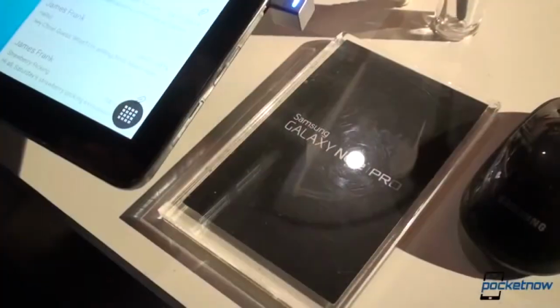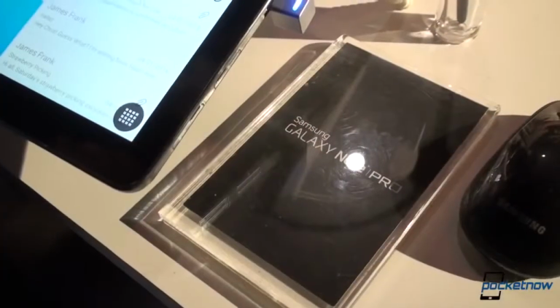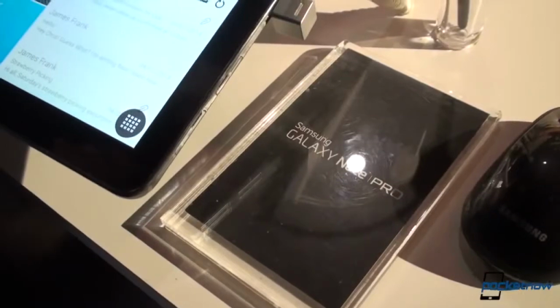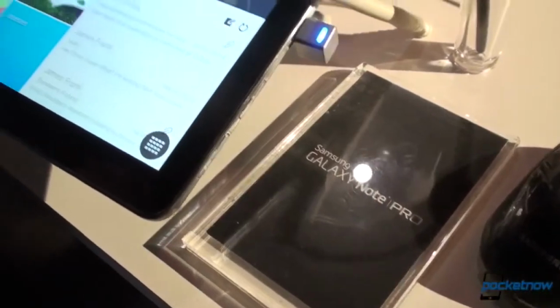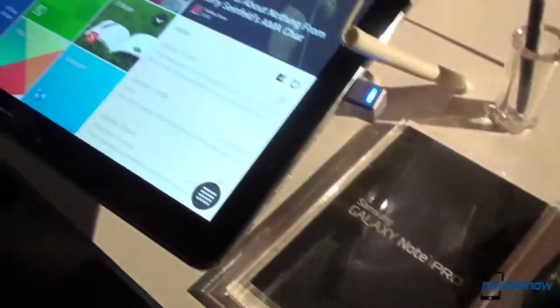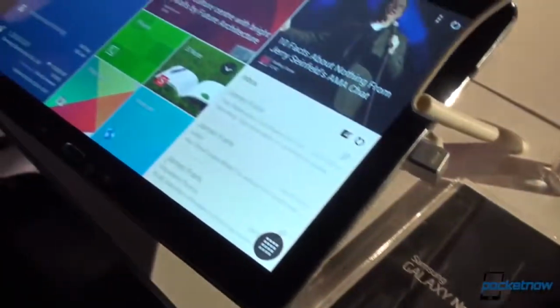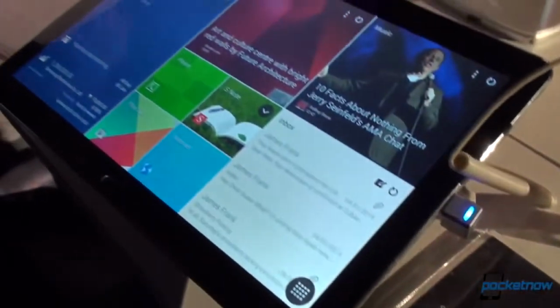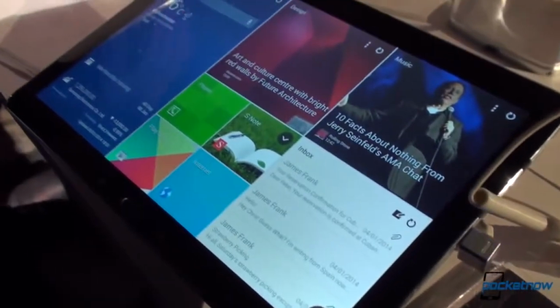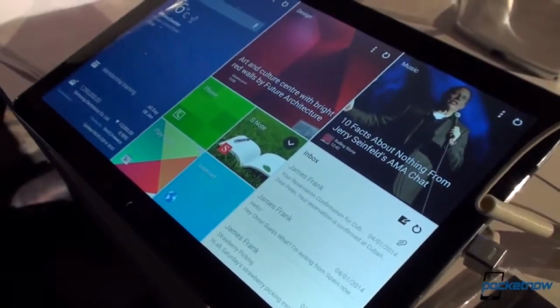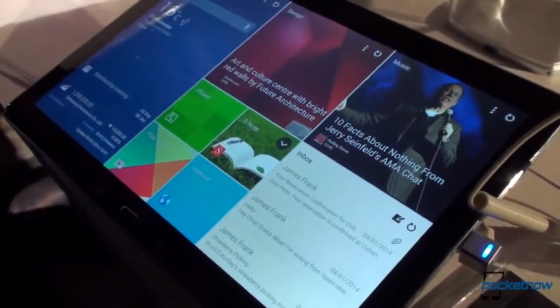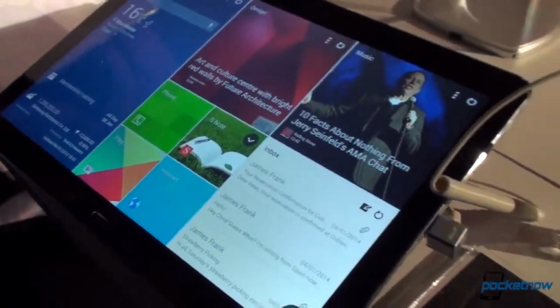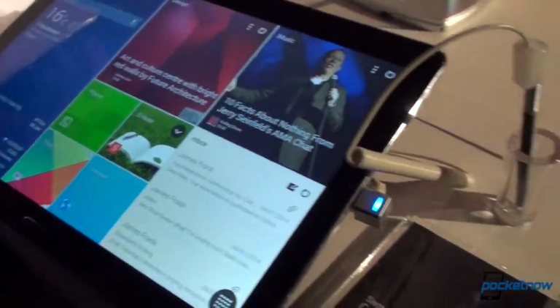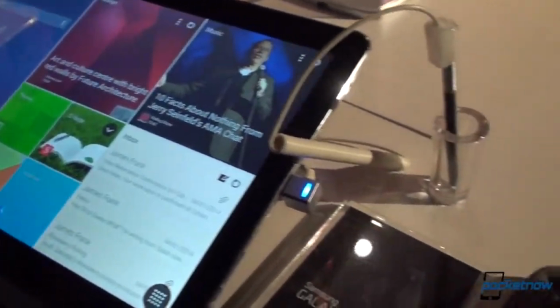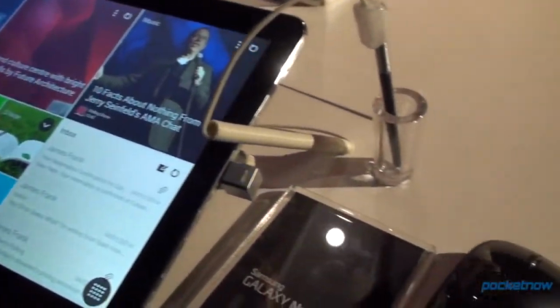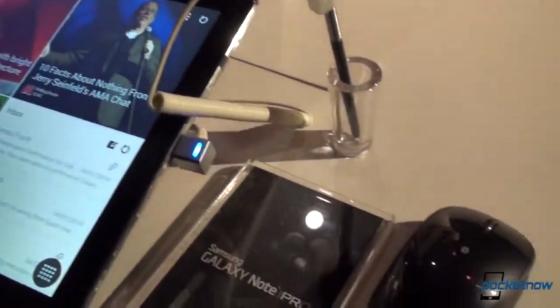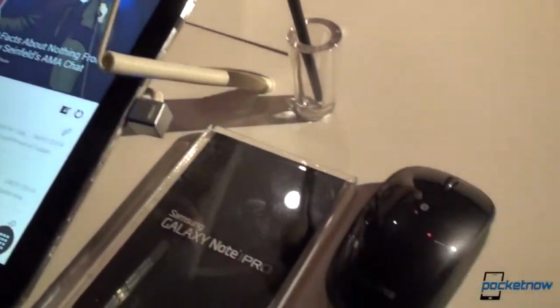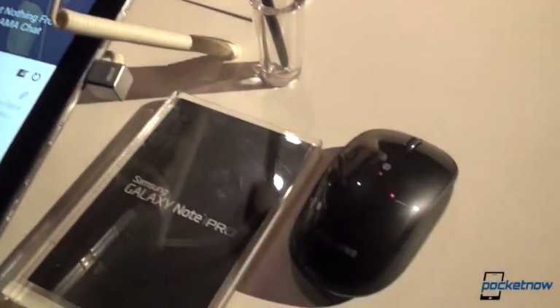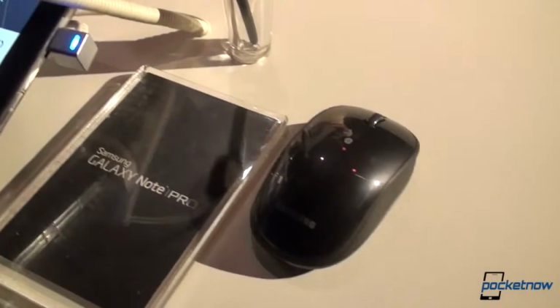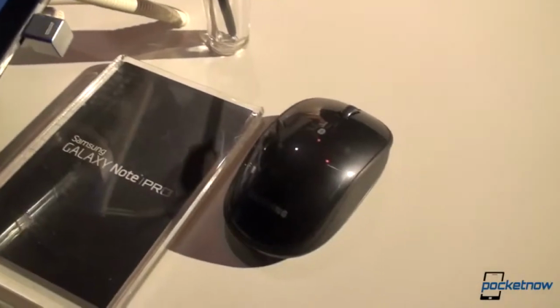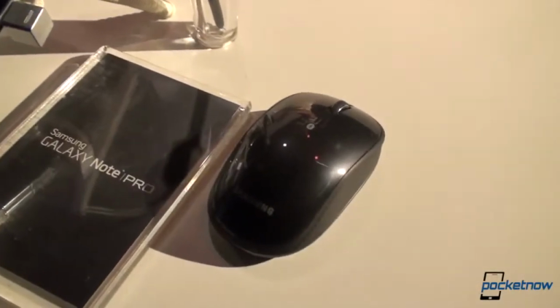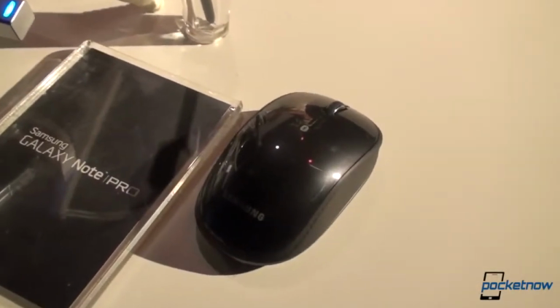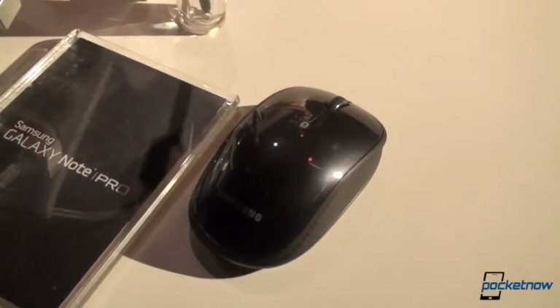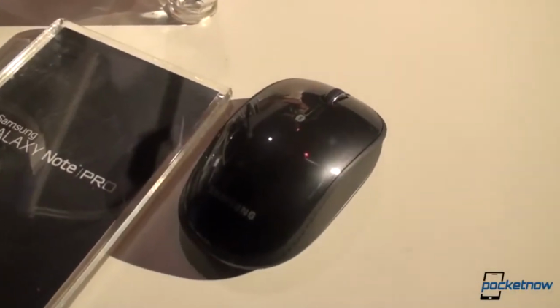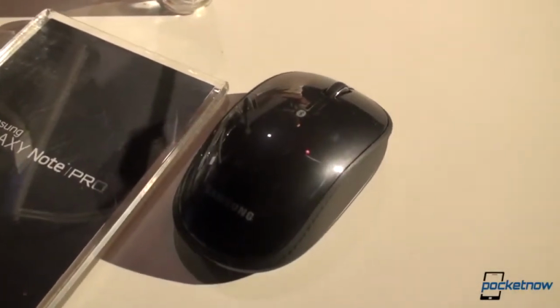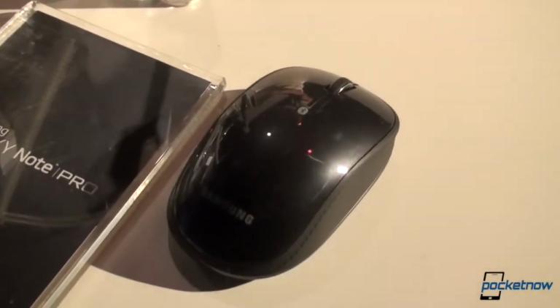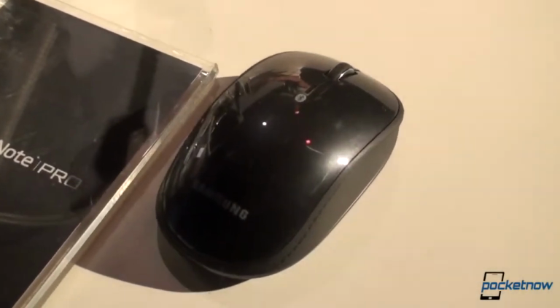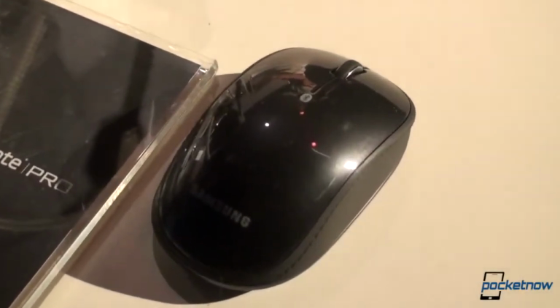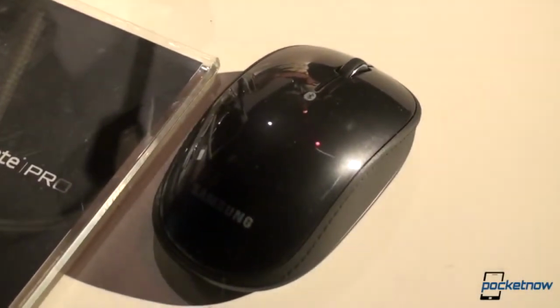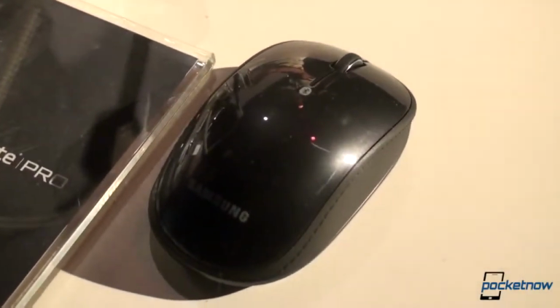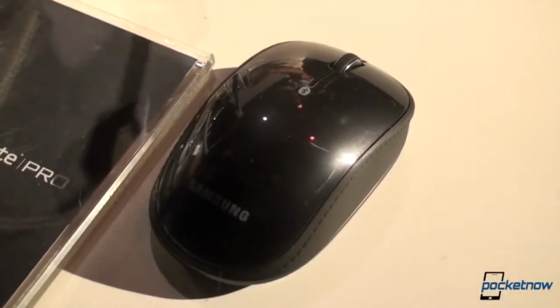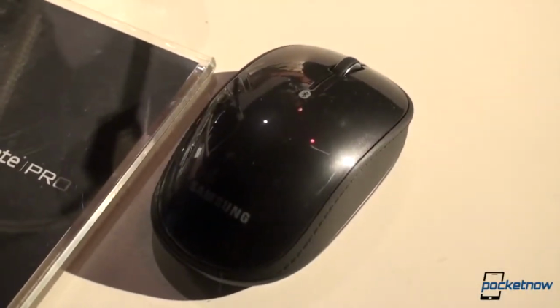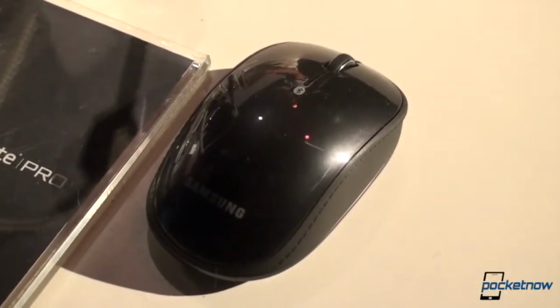And Samsung has not forgotten the accessories with the new Note Pro. In addition to the usual cases and keyboards and so on, a Bluetooth mouse is available for all your mobile computing needs.